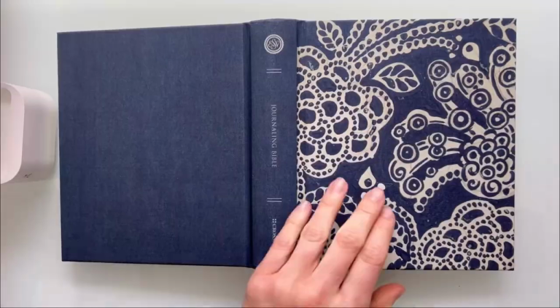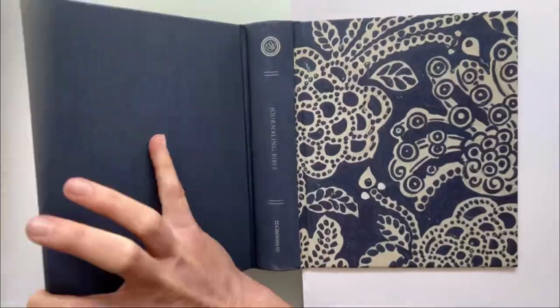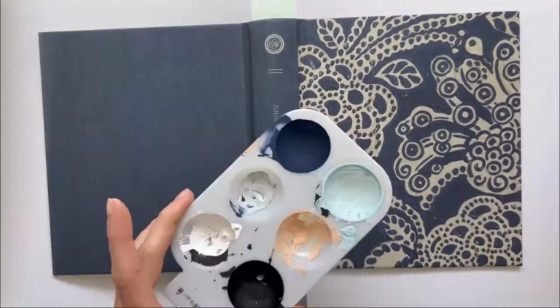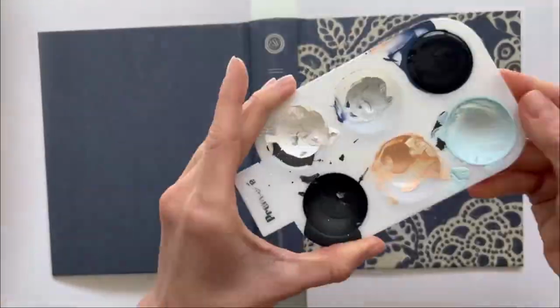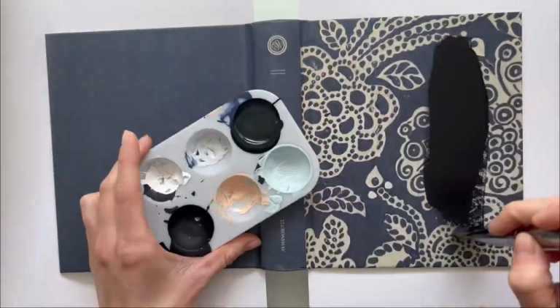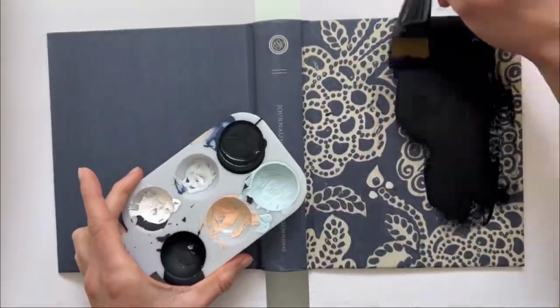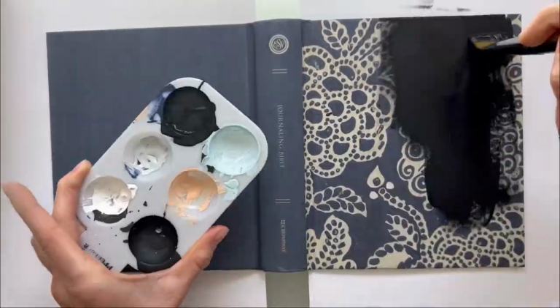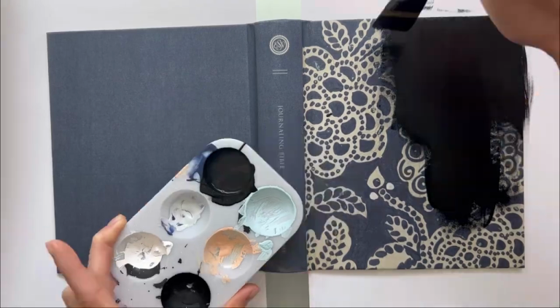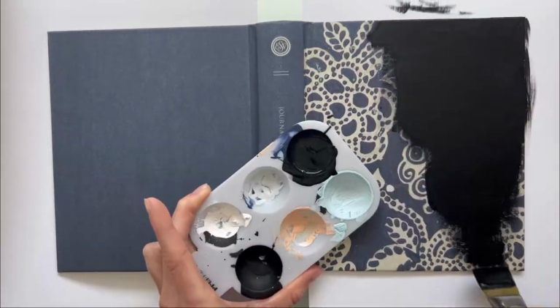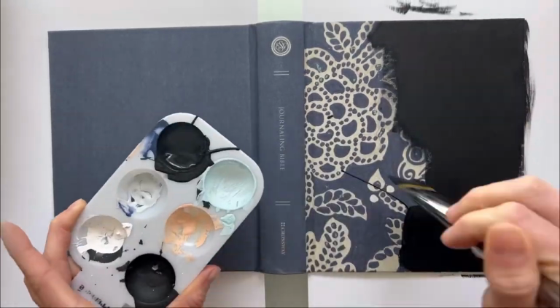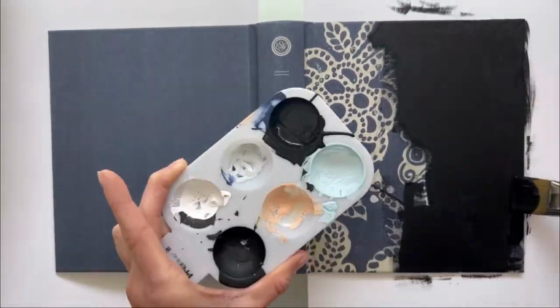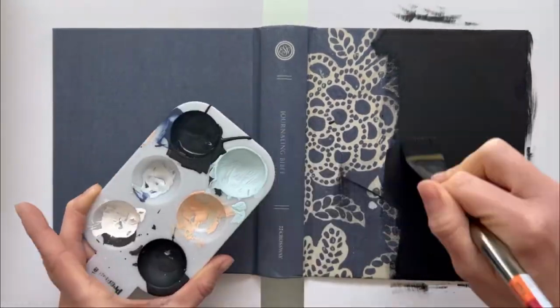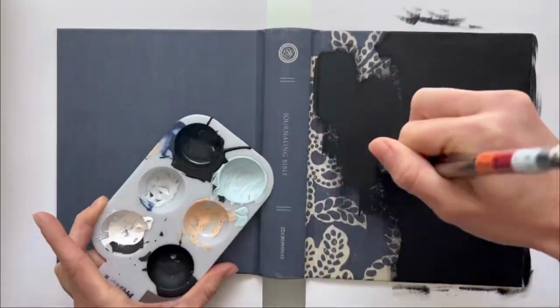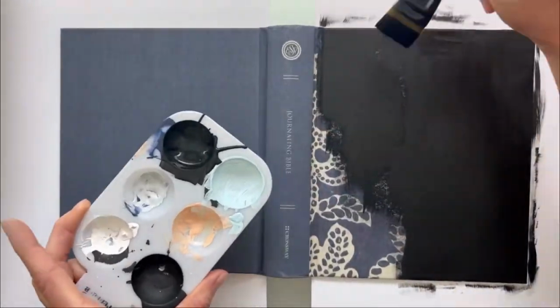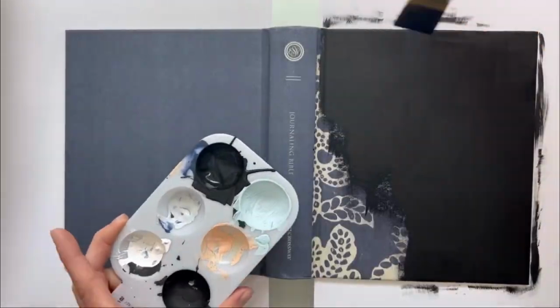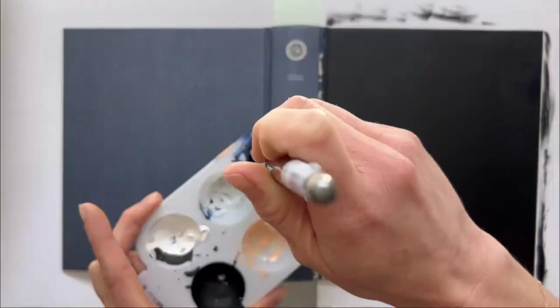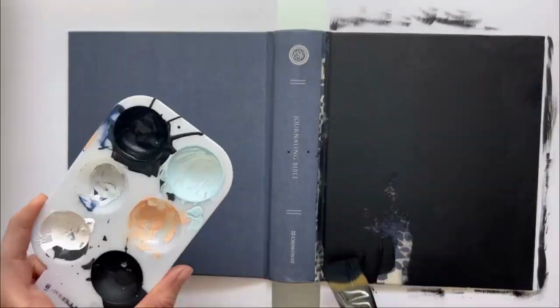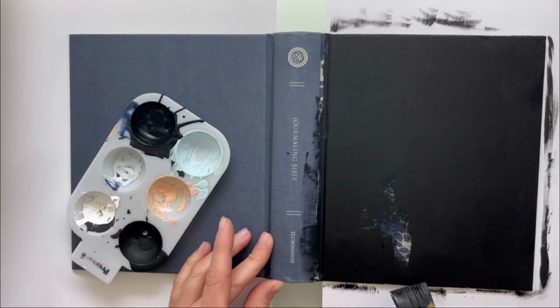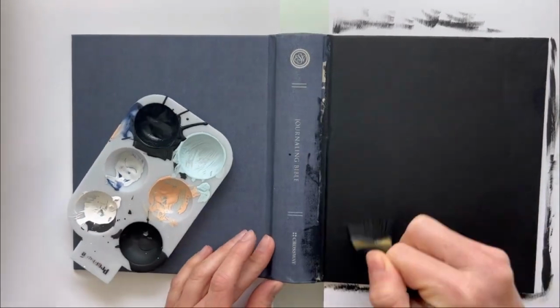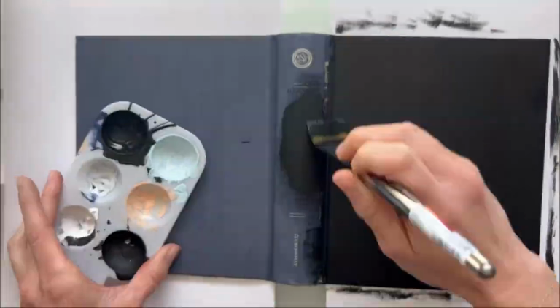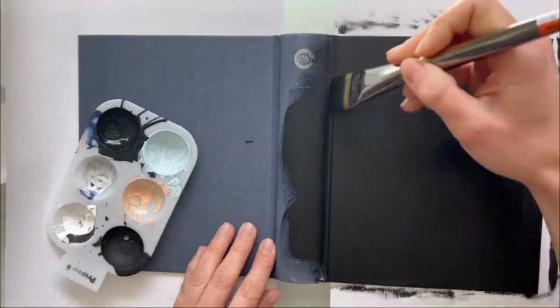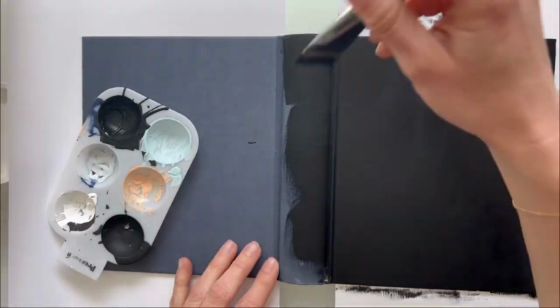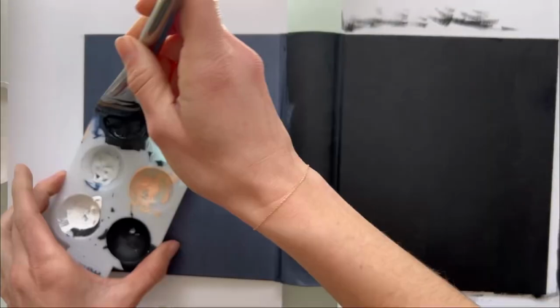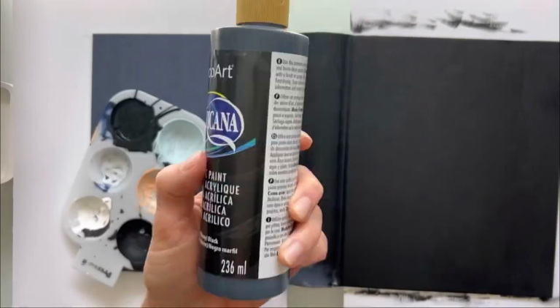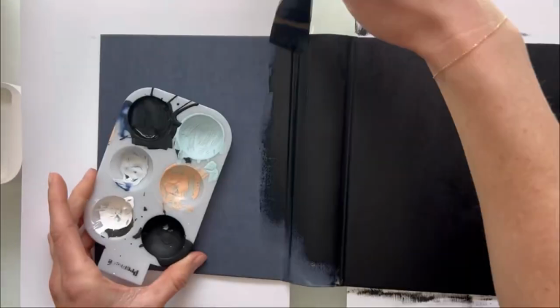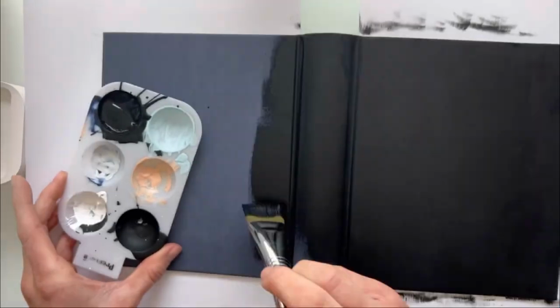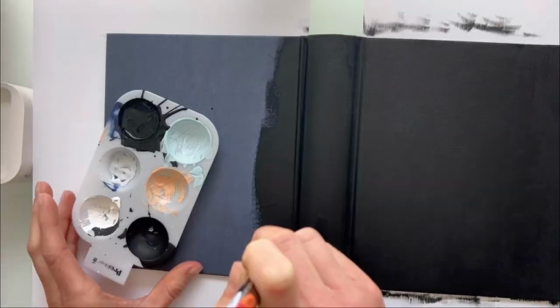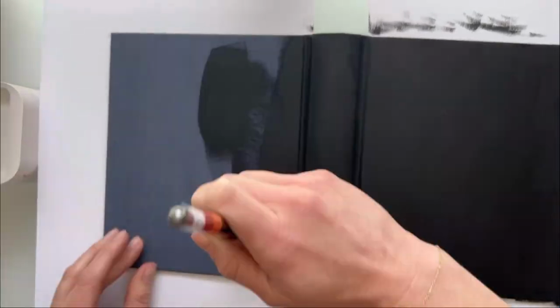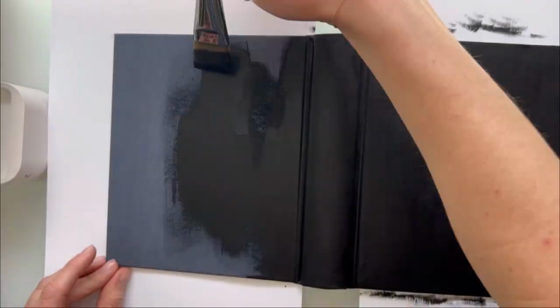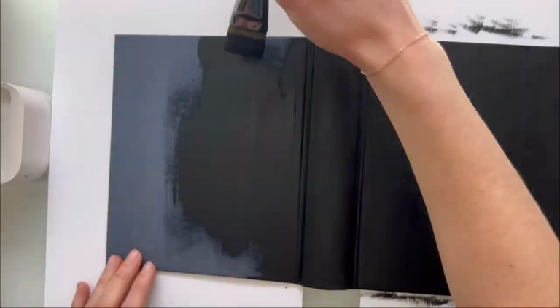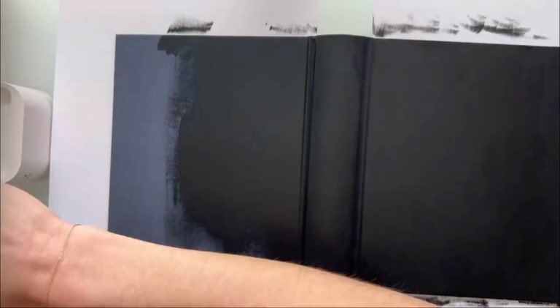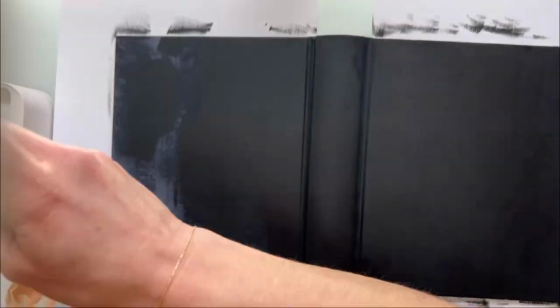So you want to start with two pieces of paper under each side of the bible to protect it from any splatter. I start with a base coat of black that just kind of helps drown out any of the design that is on the bible to begin with.